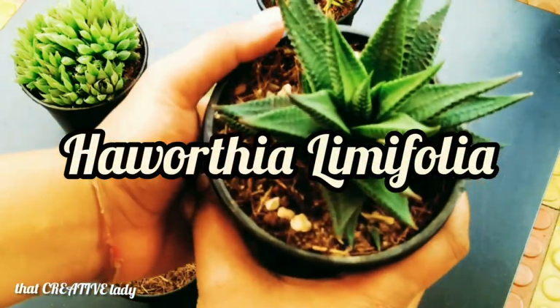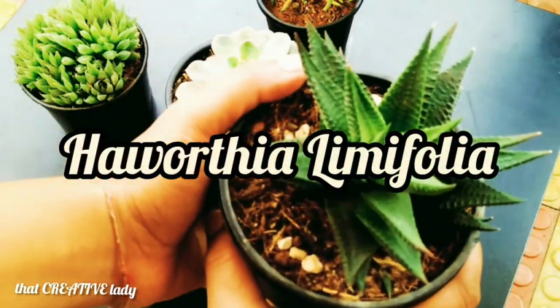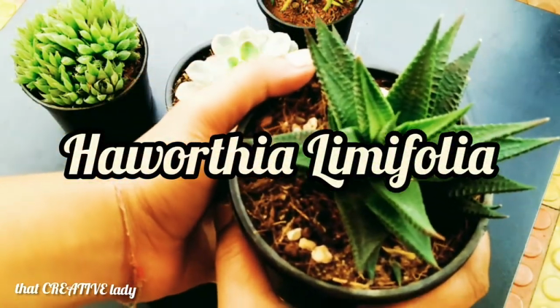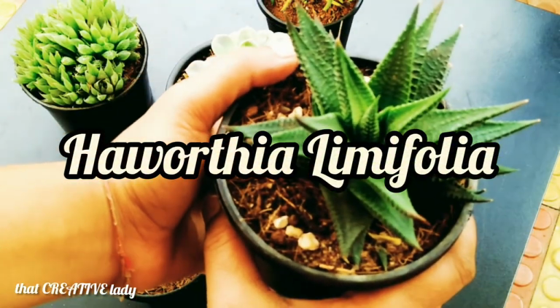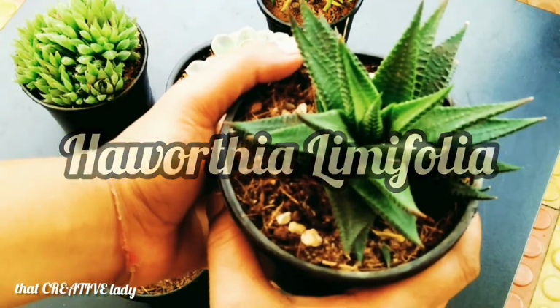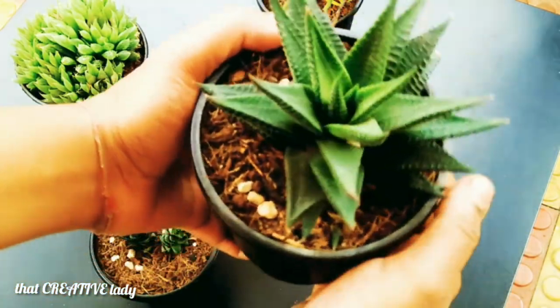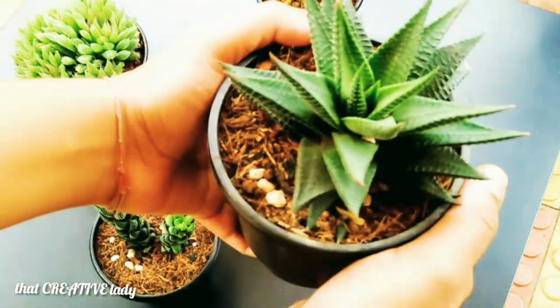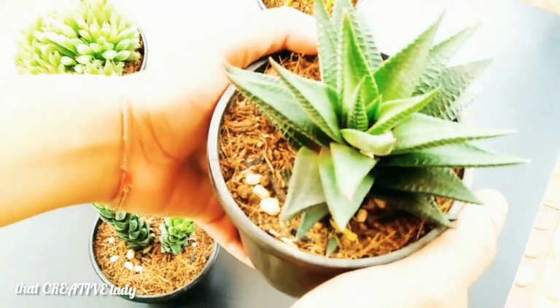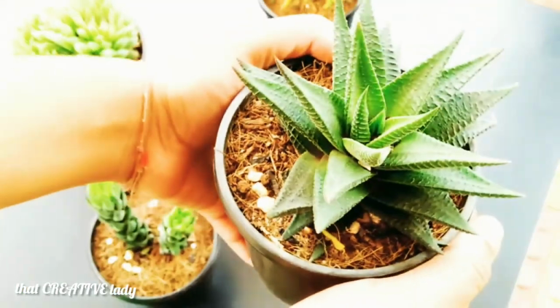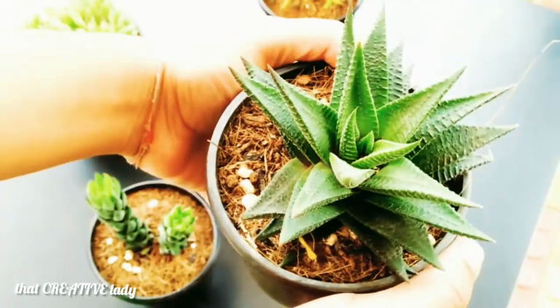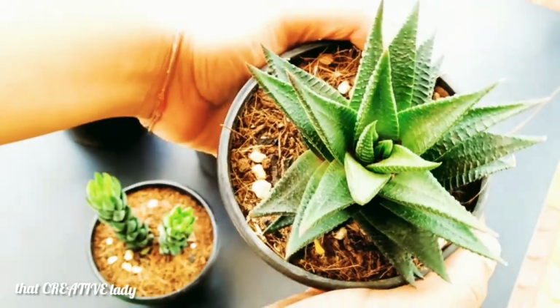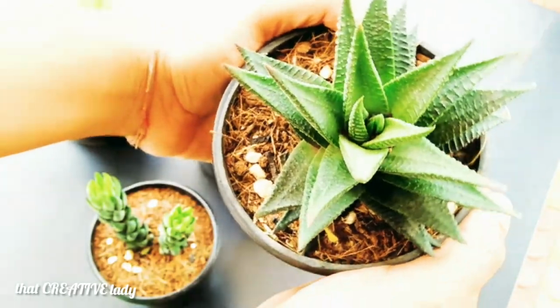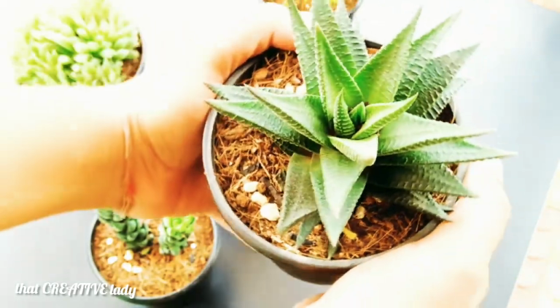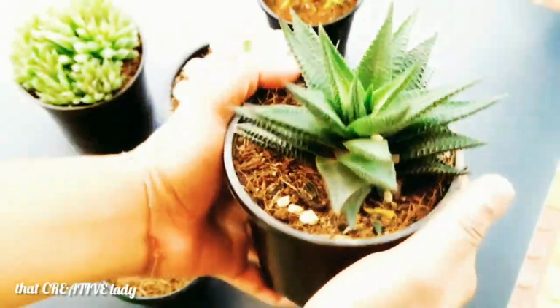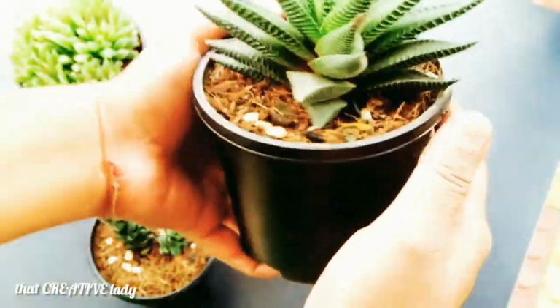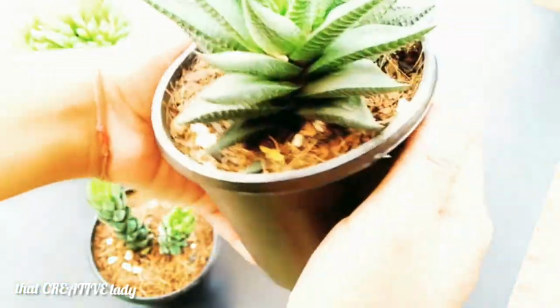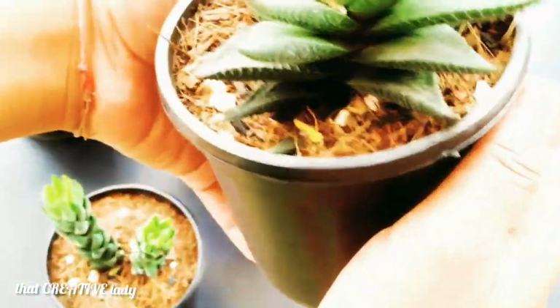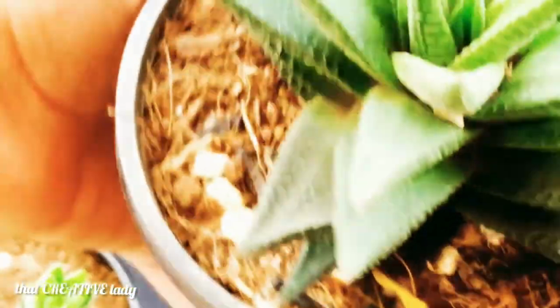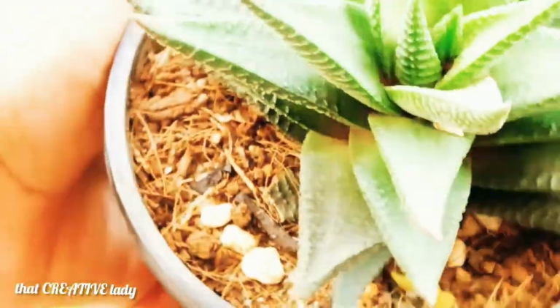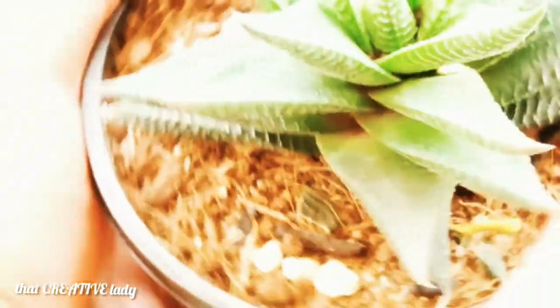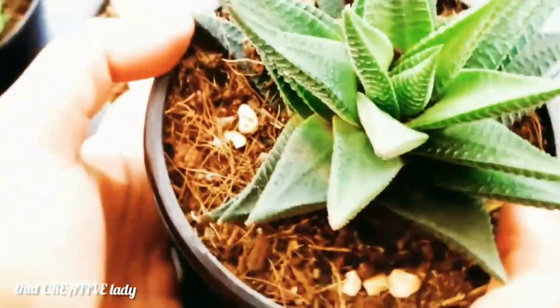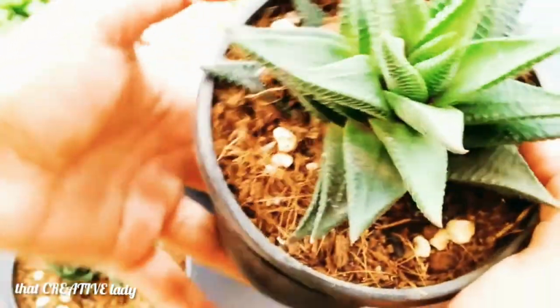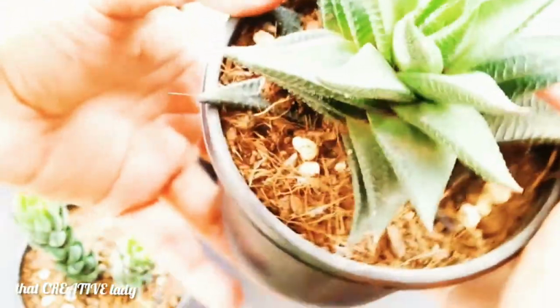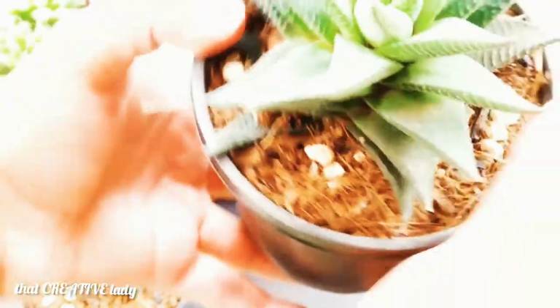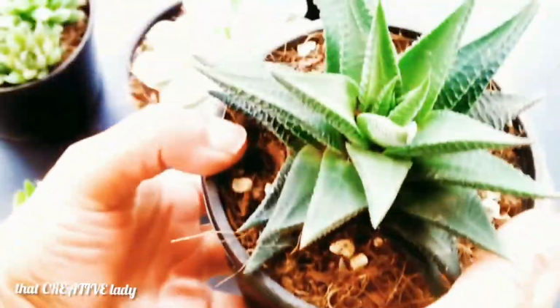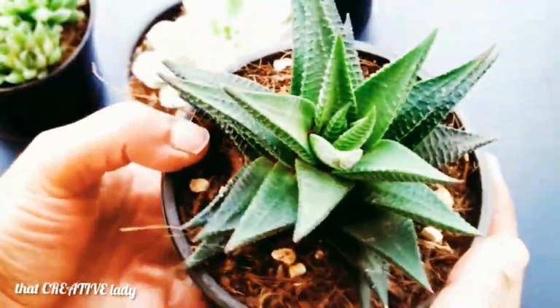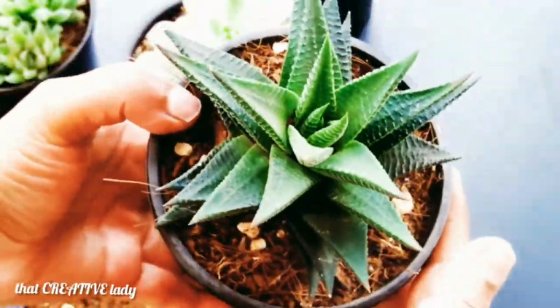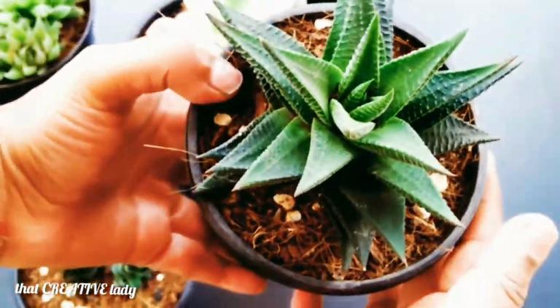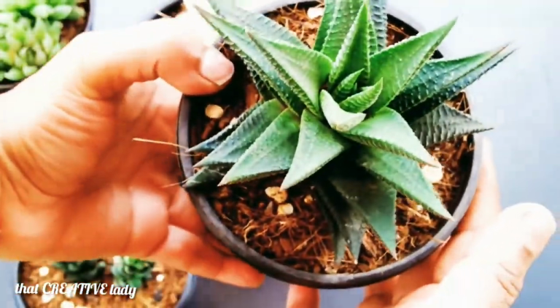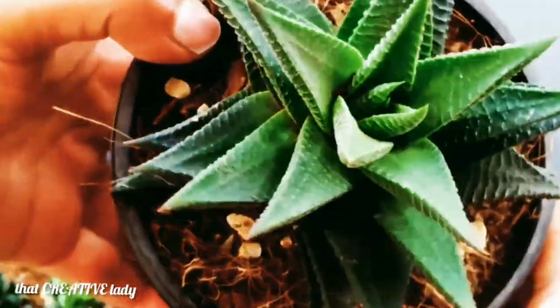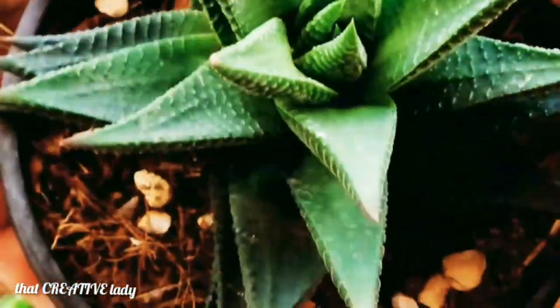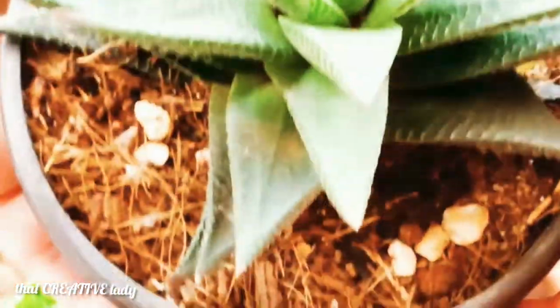My second plant in the list is Haworthia limifolia. This plant looks awesome with its green-striped horn-shaped leaves. The leaves are spread at the bottom and pointed at the end.